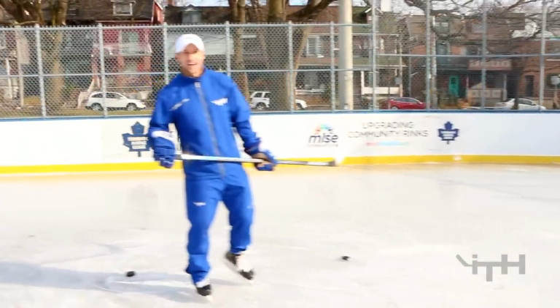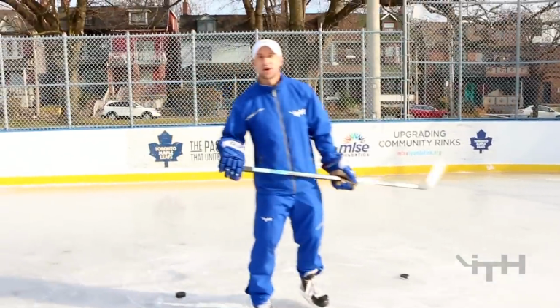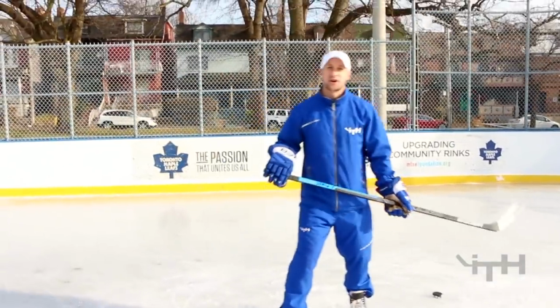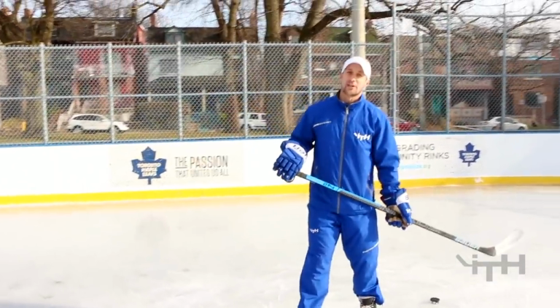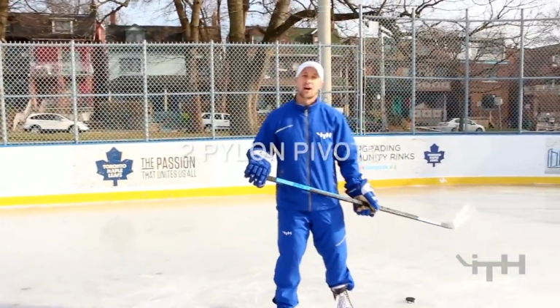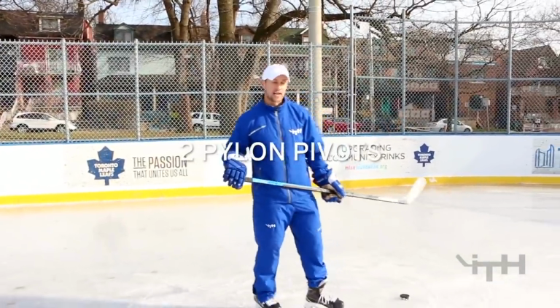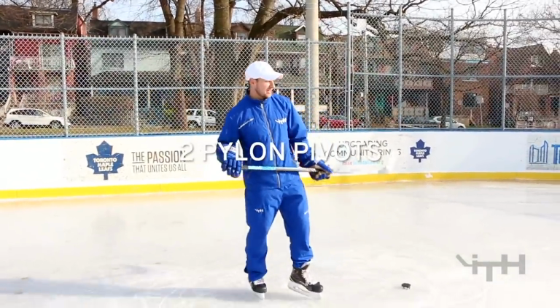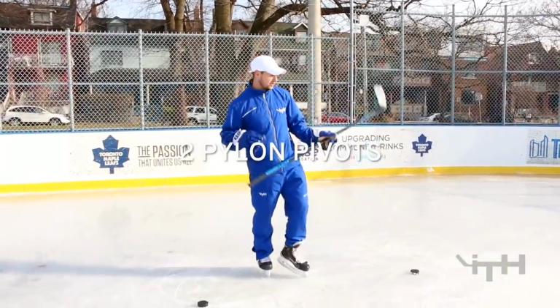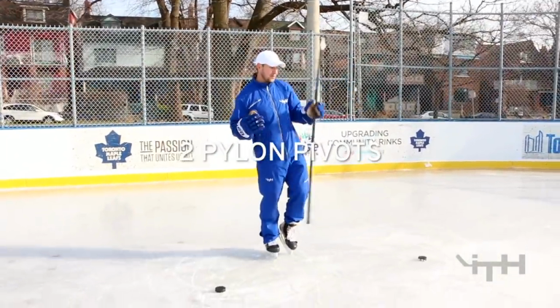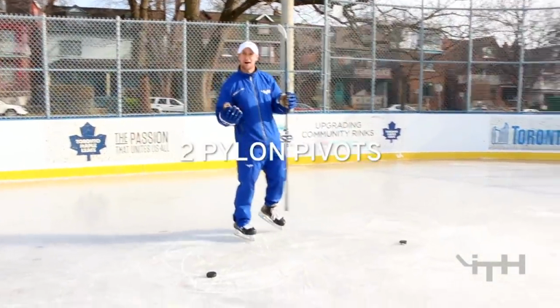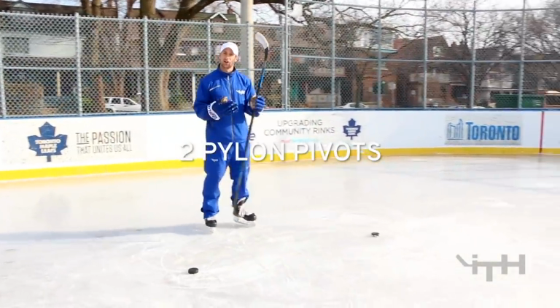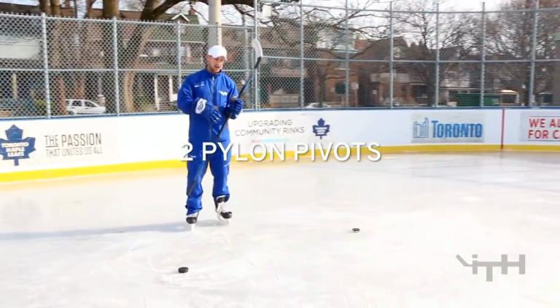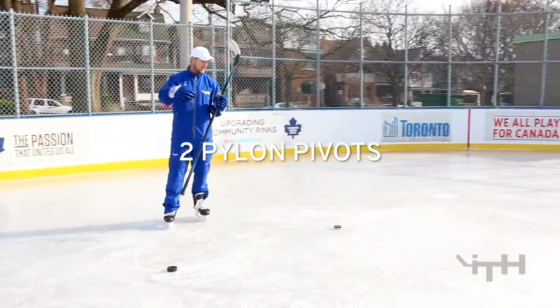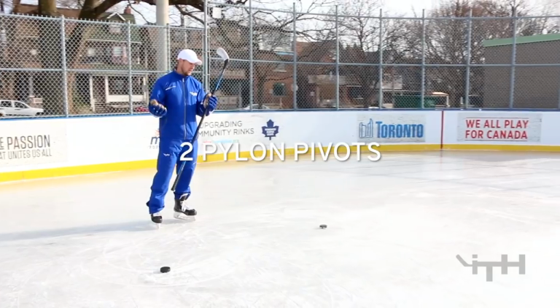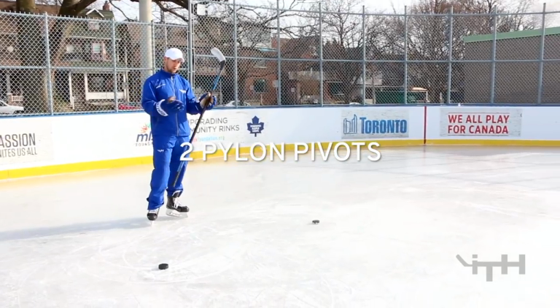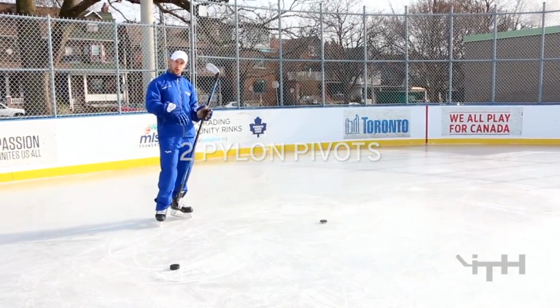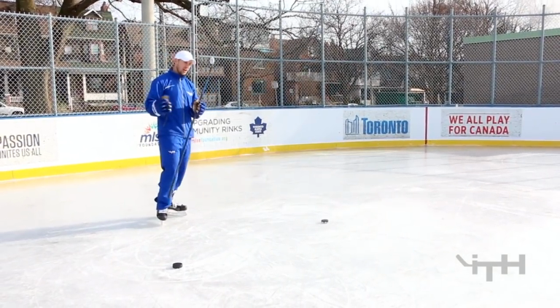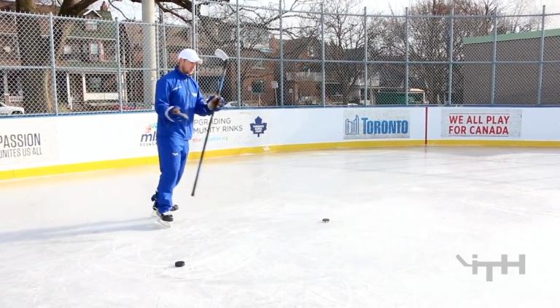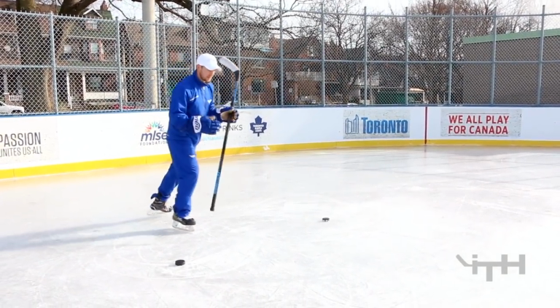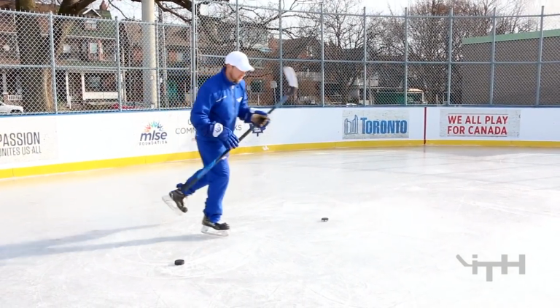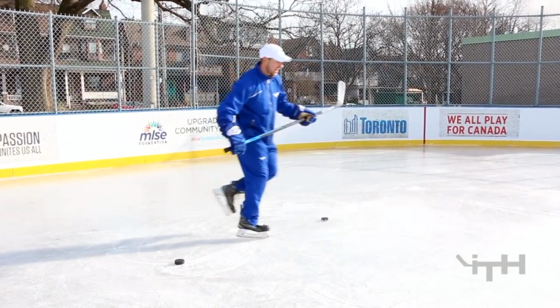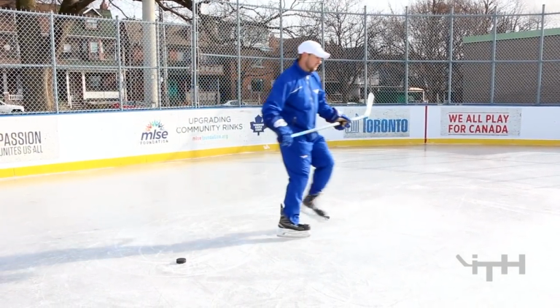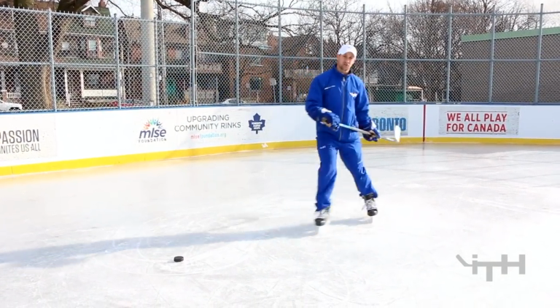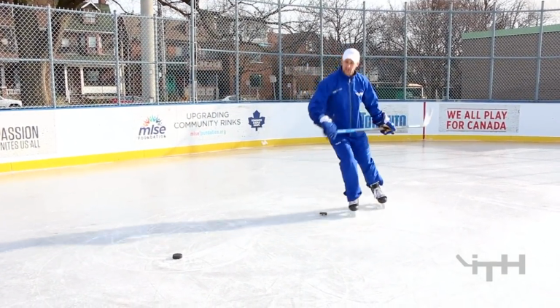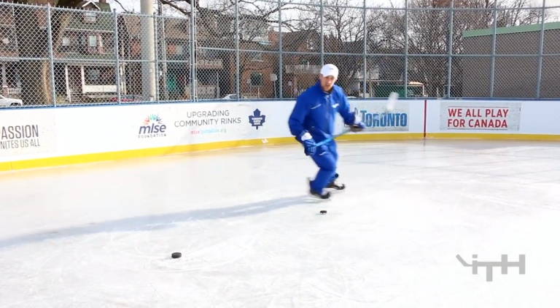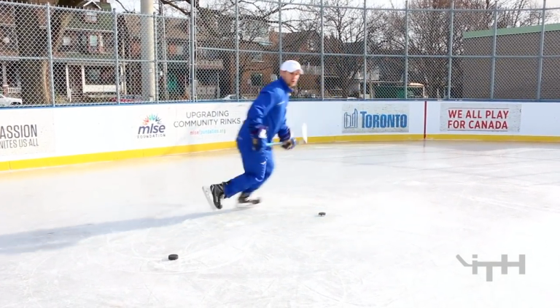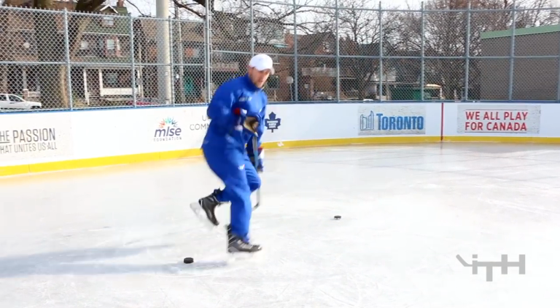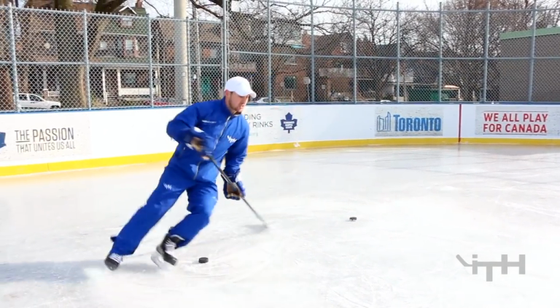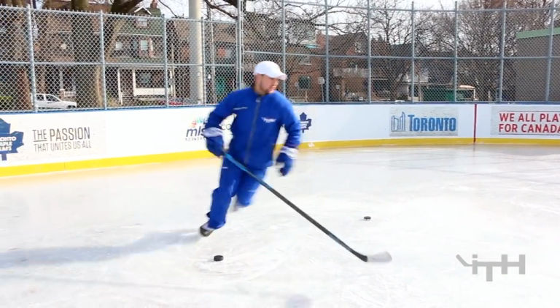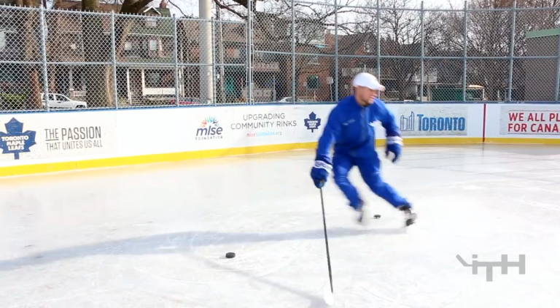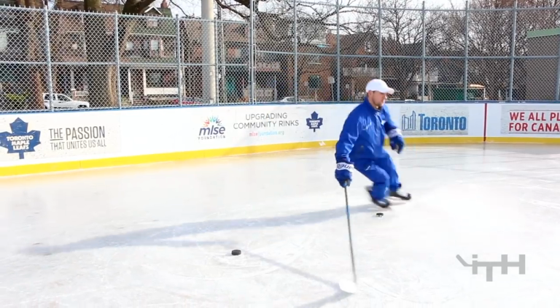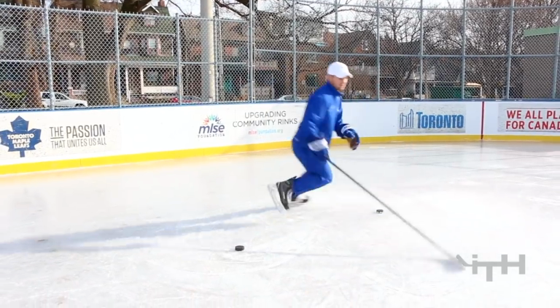Hi, I'm Sean Walker from iTrainHockey. Today we did the two-puck pylon video, where we went through a bunch of different types of drills that we could do just using two pucks.